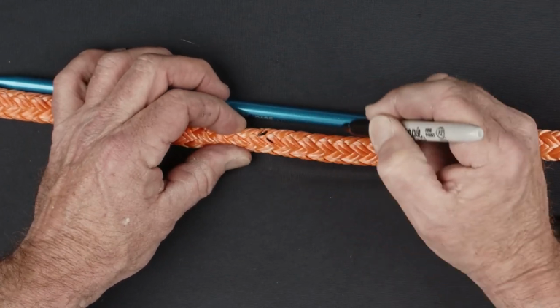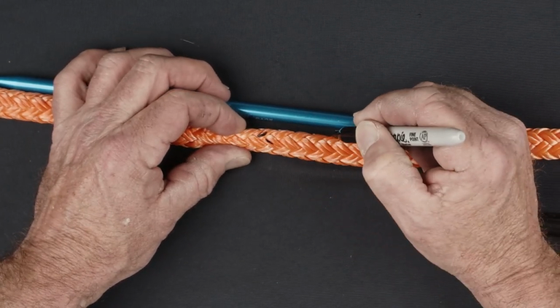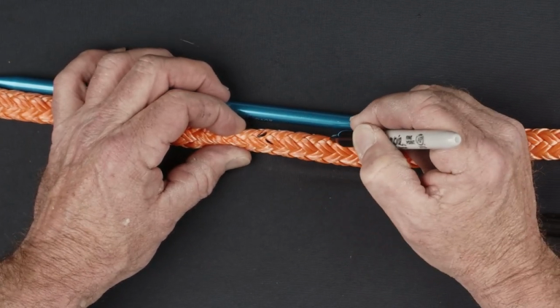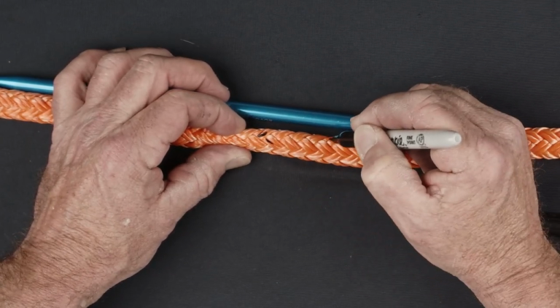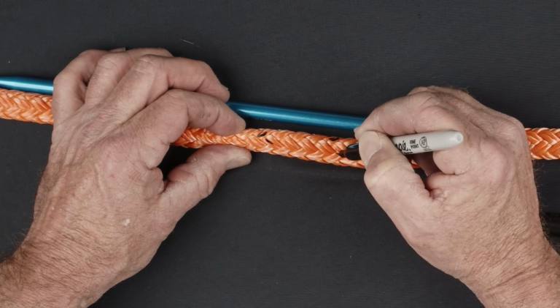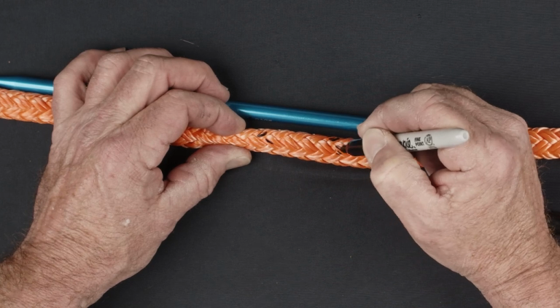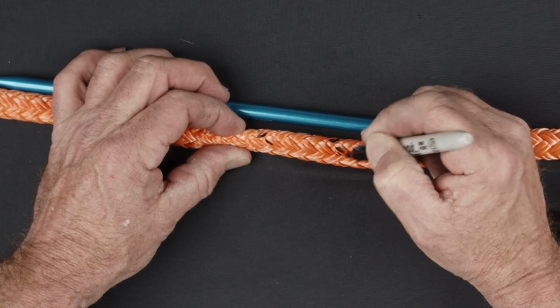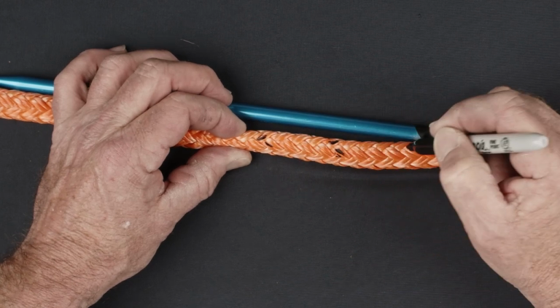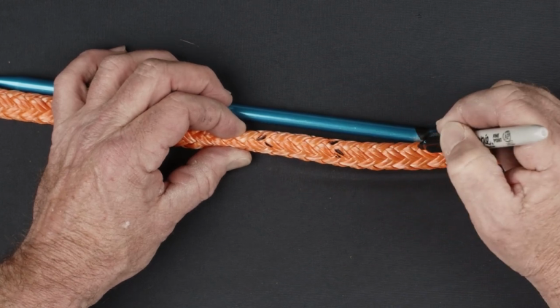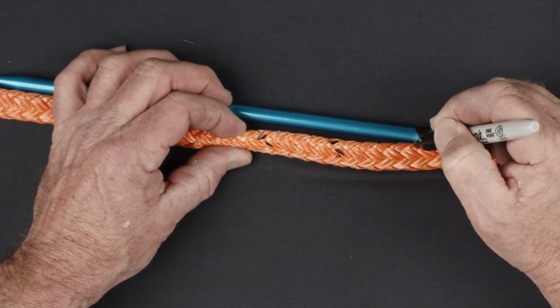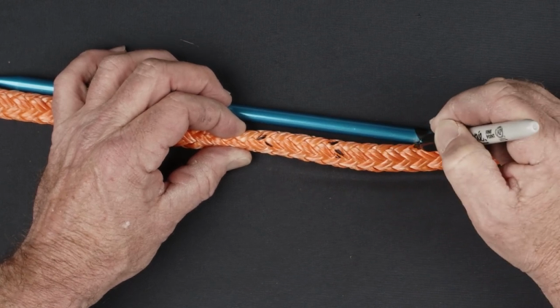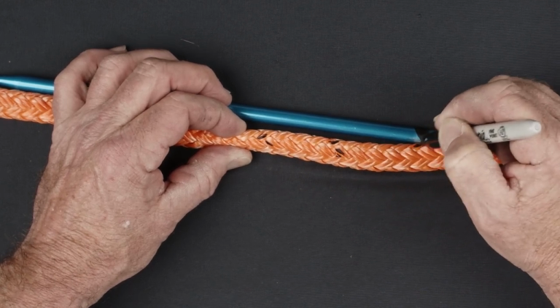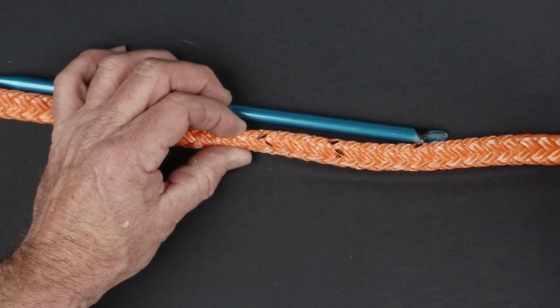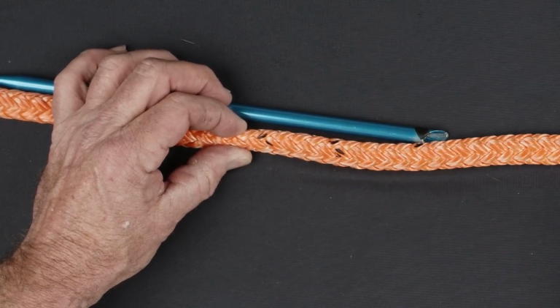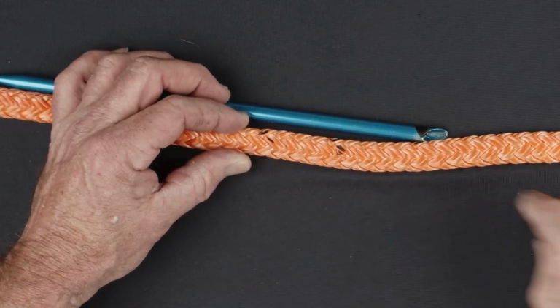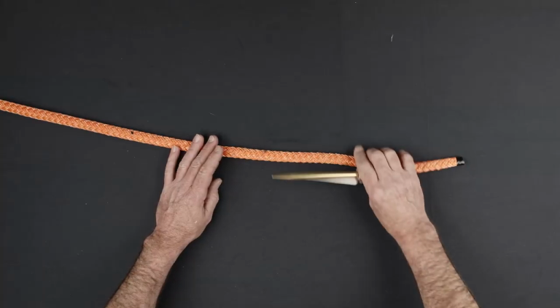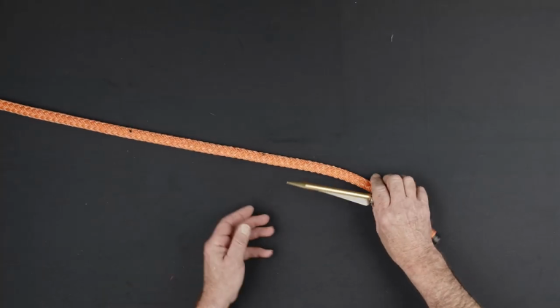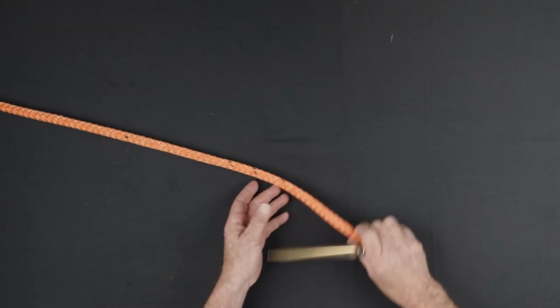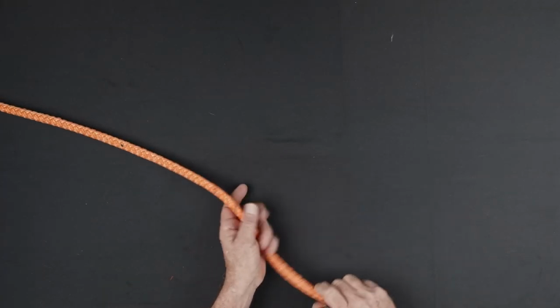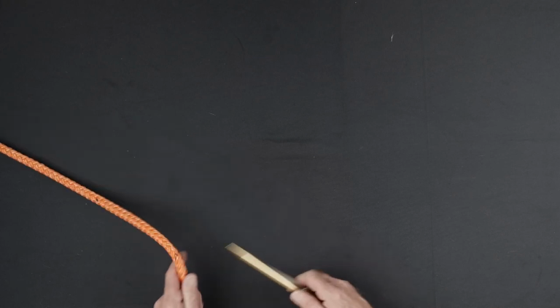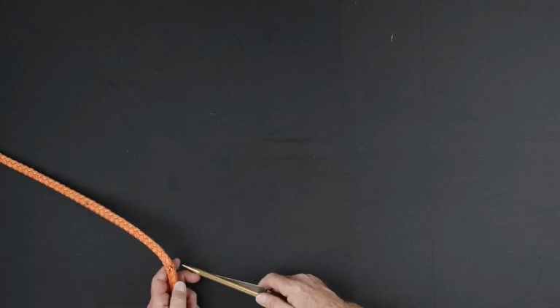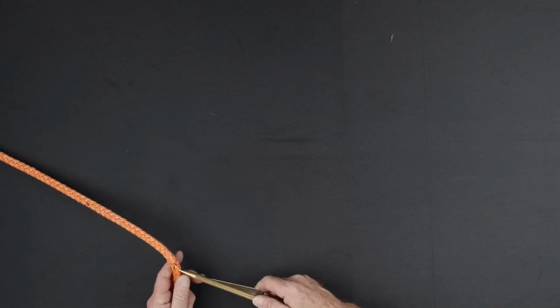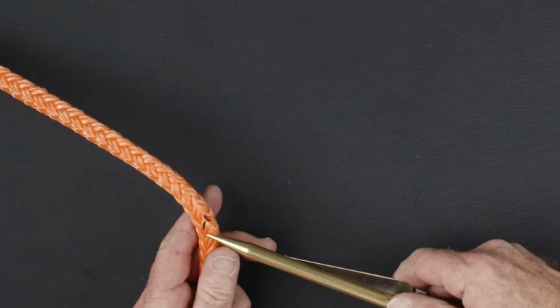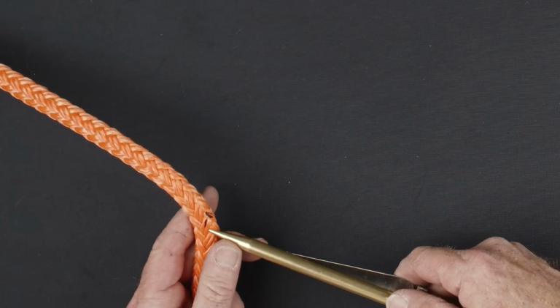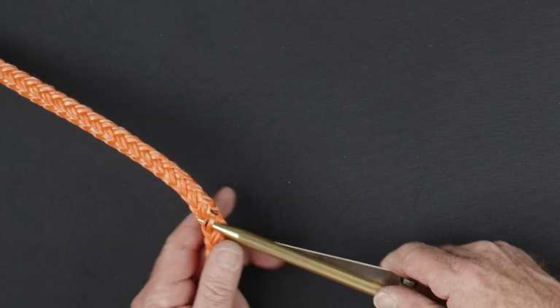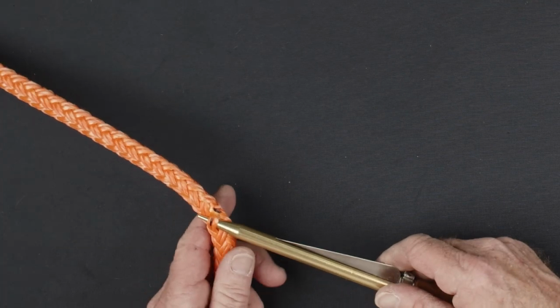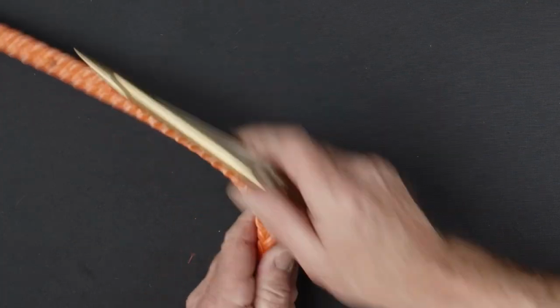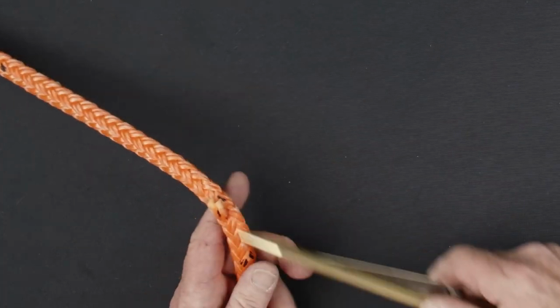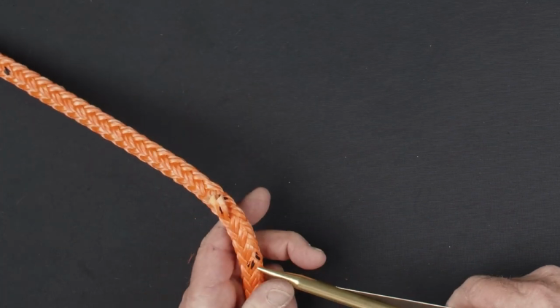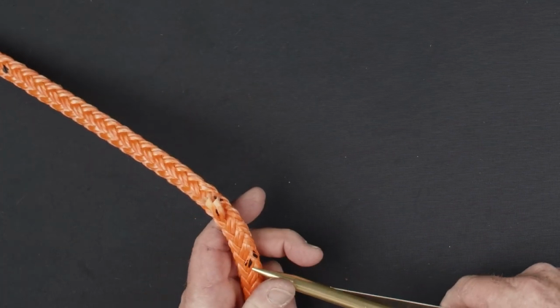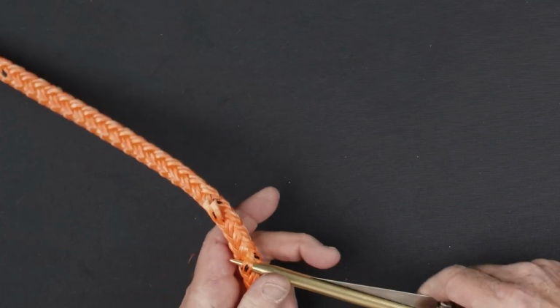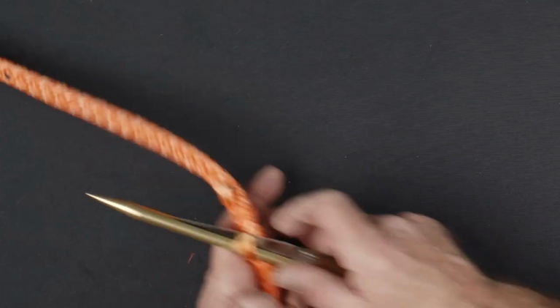Mark the first and fourth strand pair as well as a single end from the ninth strand. Use your taper tool to cut the marked strand ends.